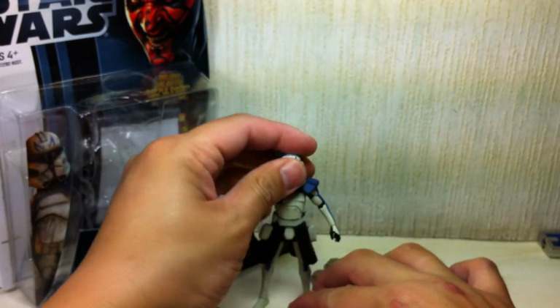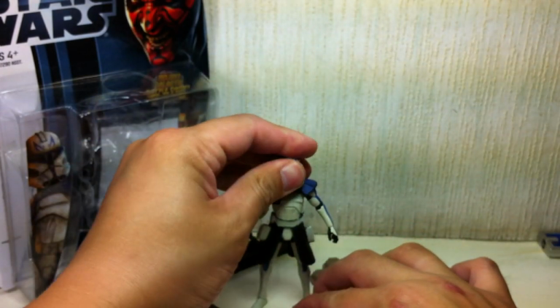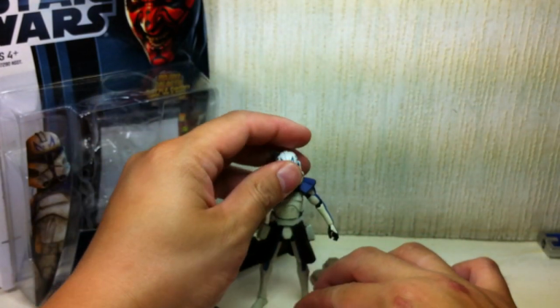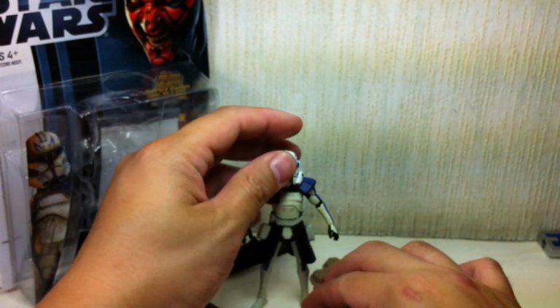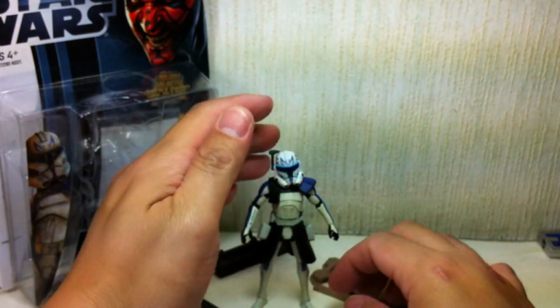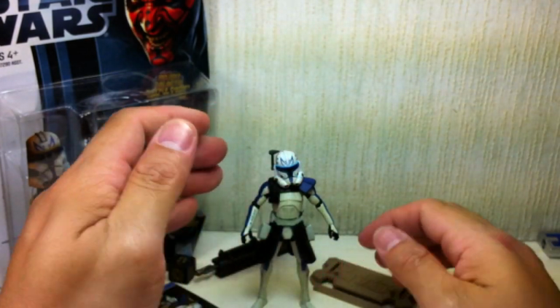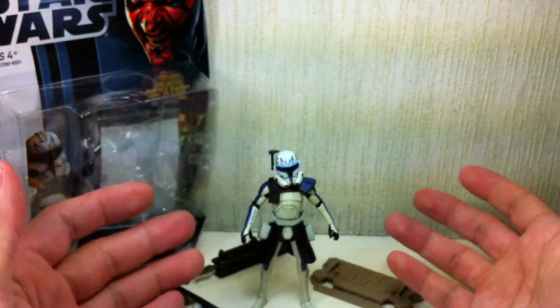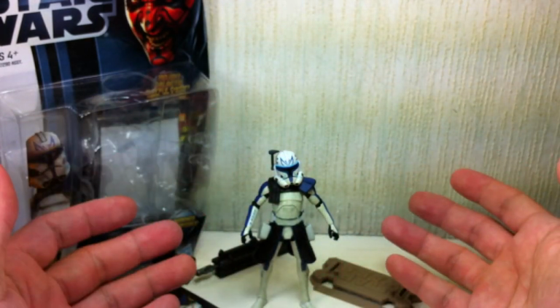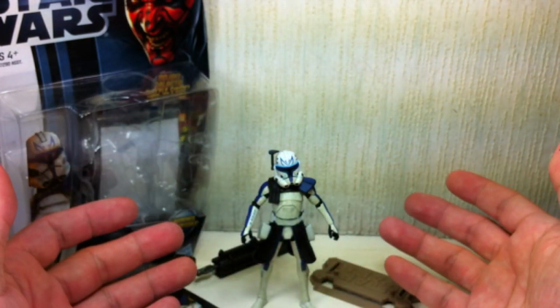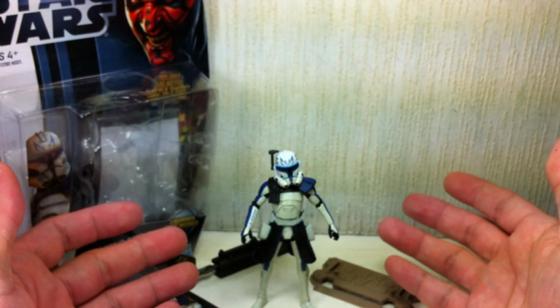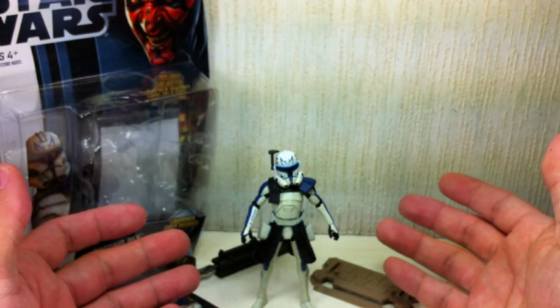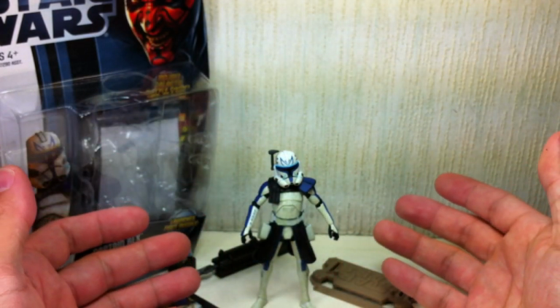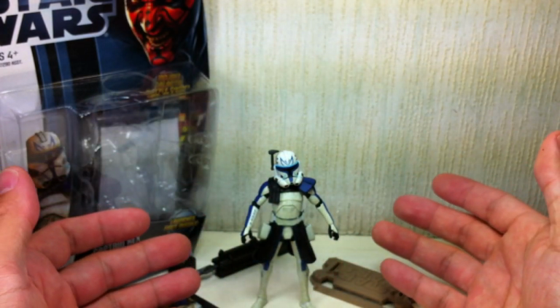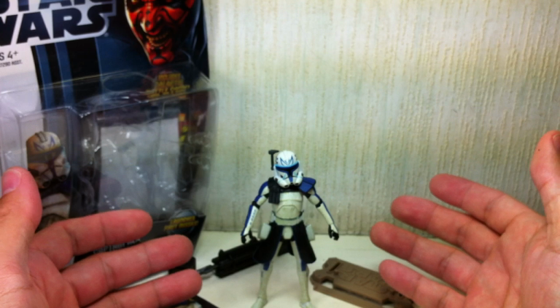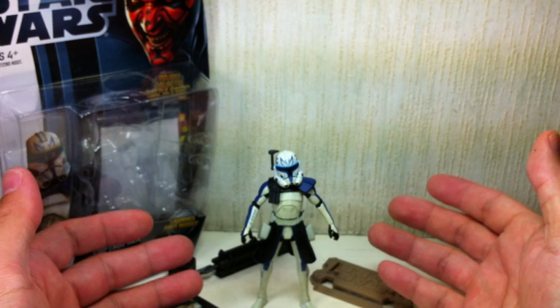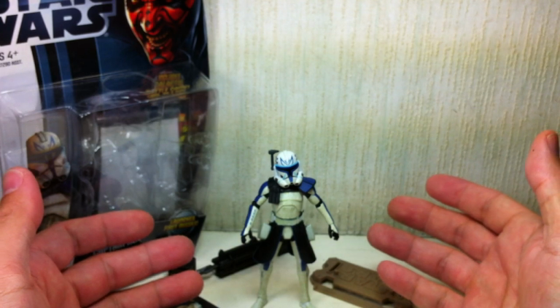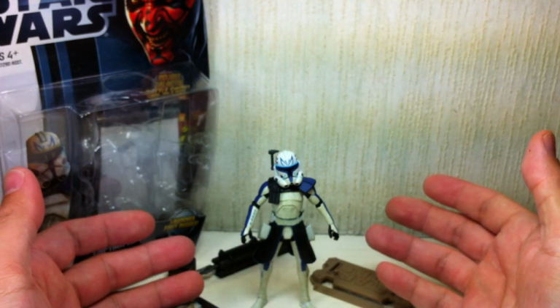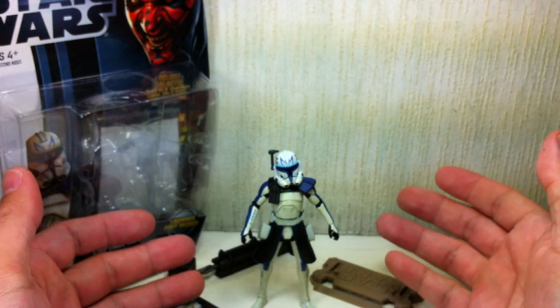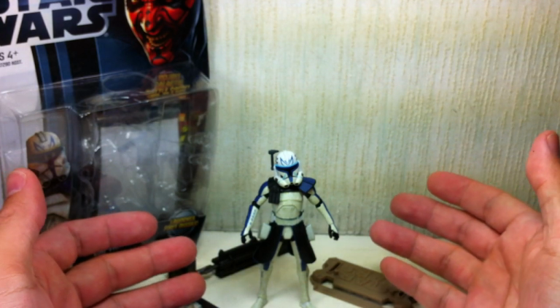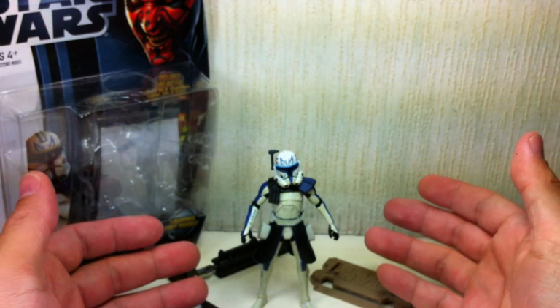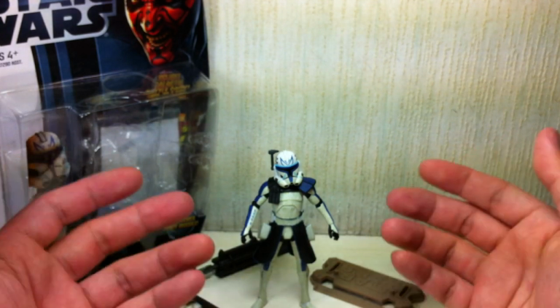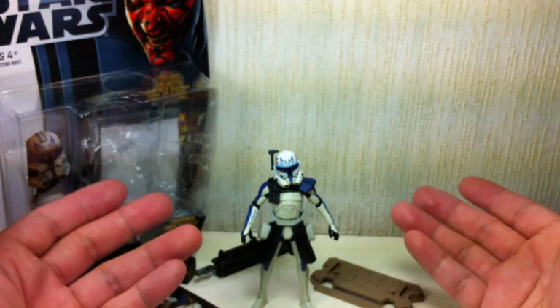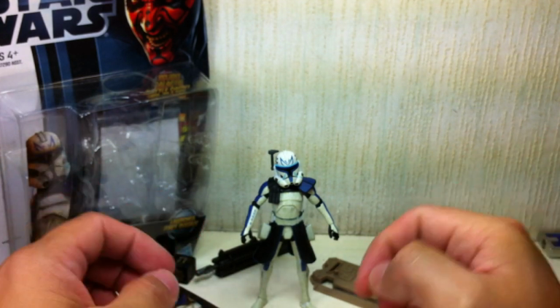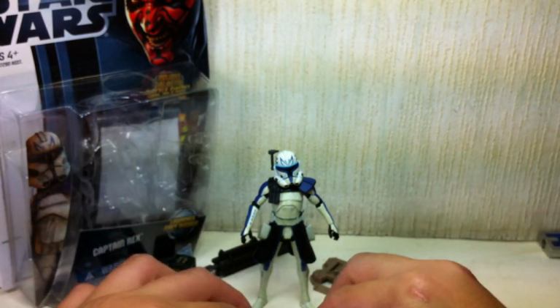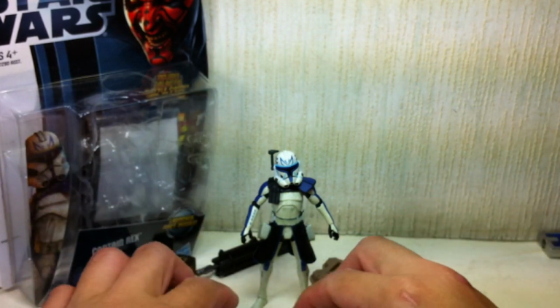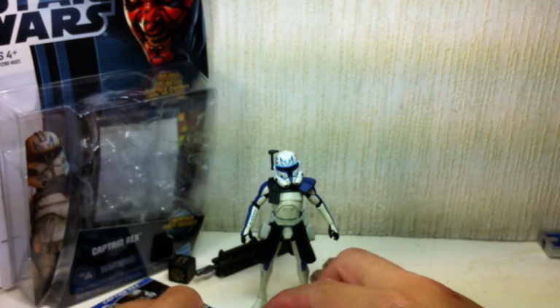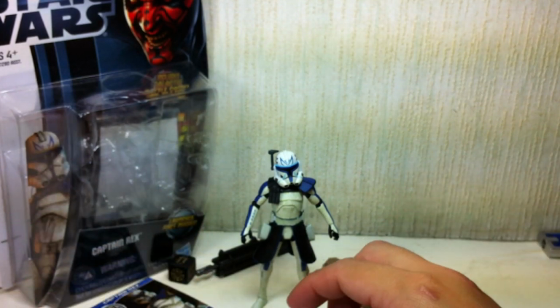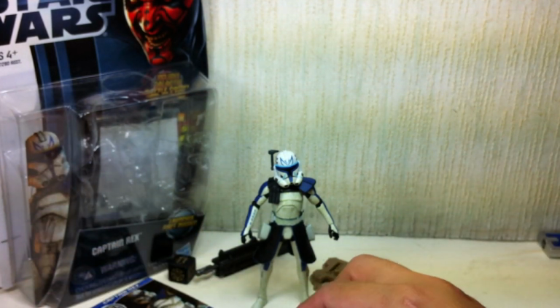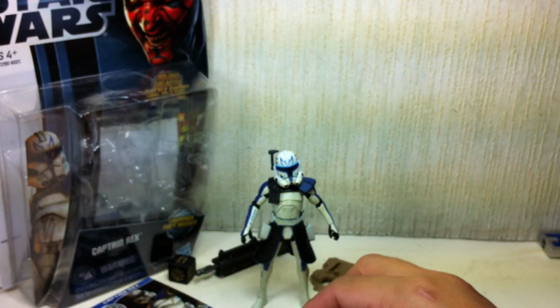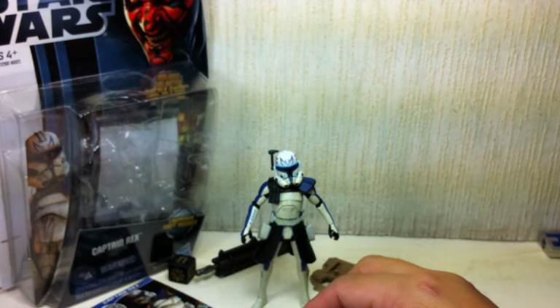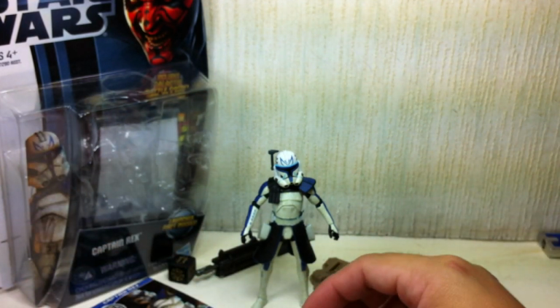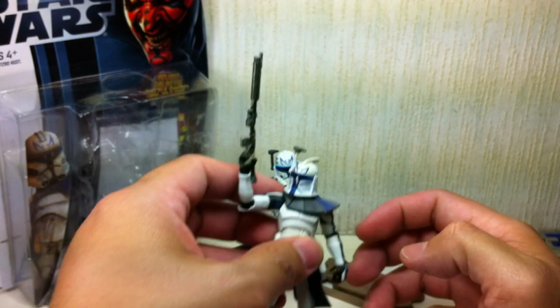Stay away from this figure. I was wondering why there were so many figures on the shelf — nobody was buying him. Shame on me for not doing enough research on the figure.